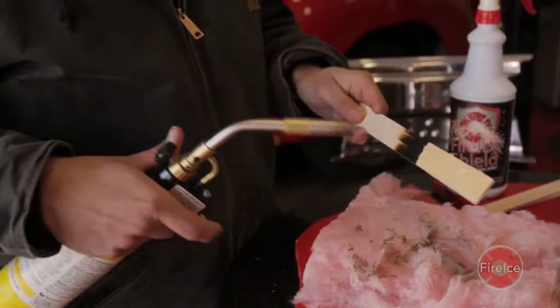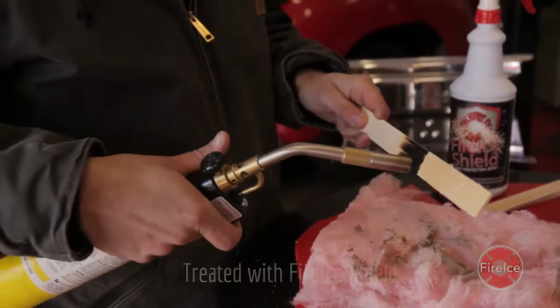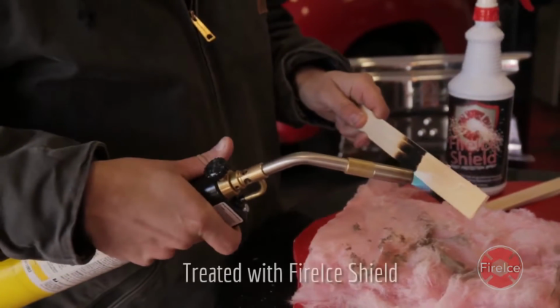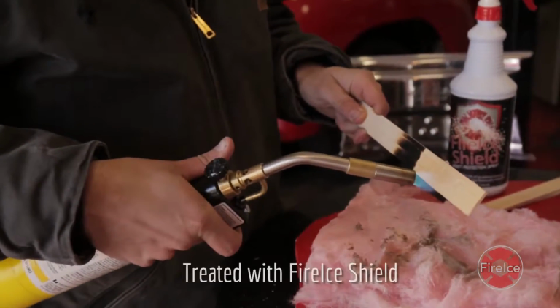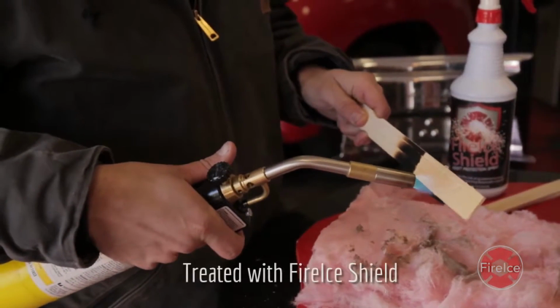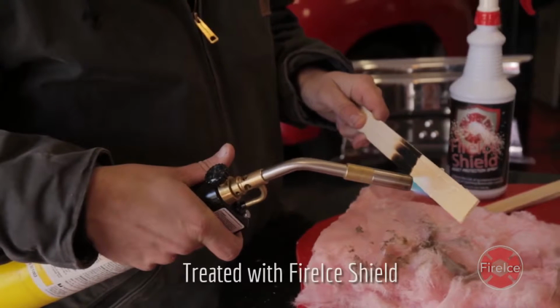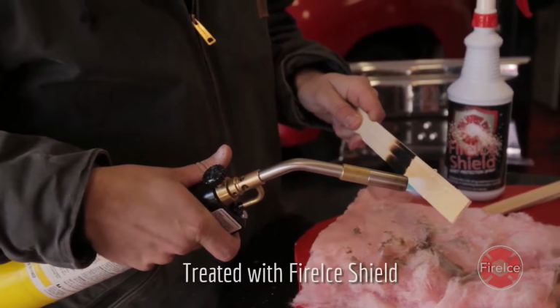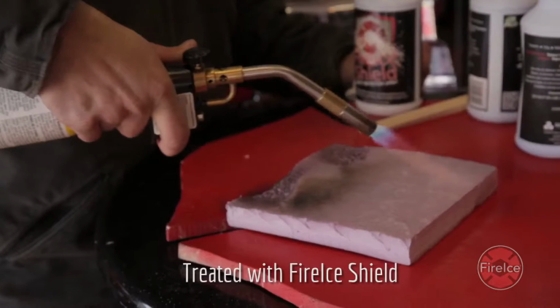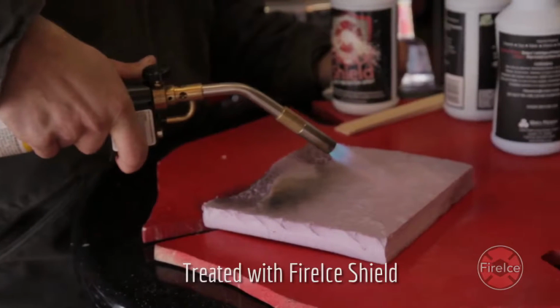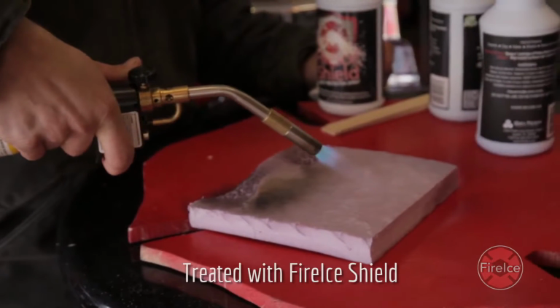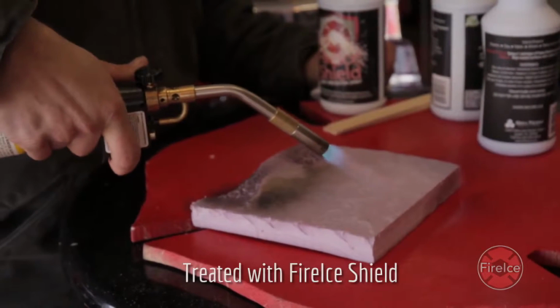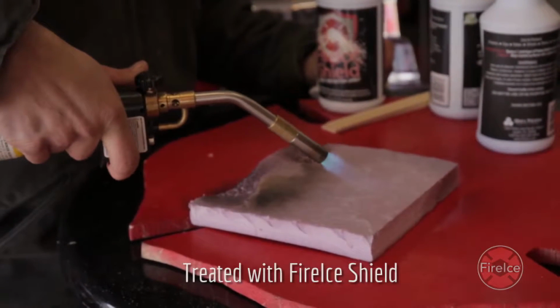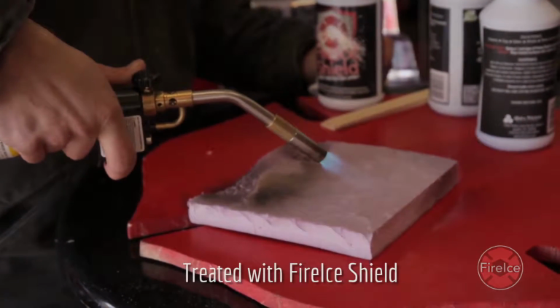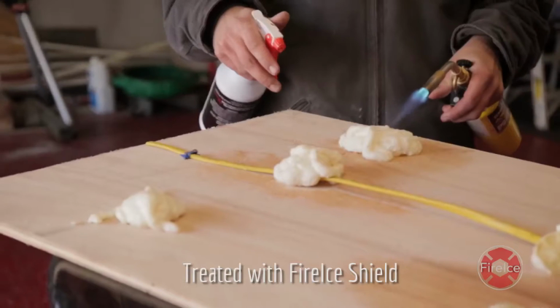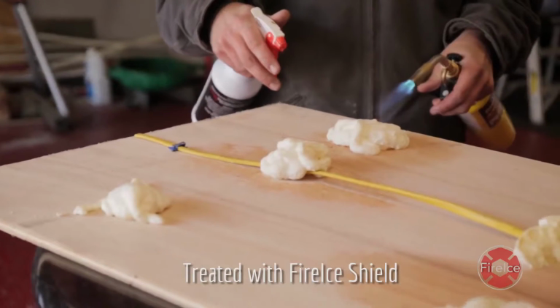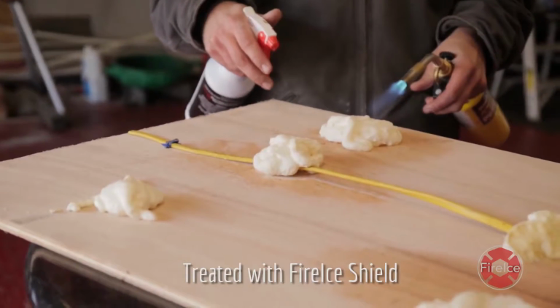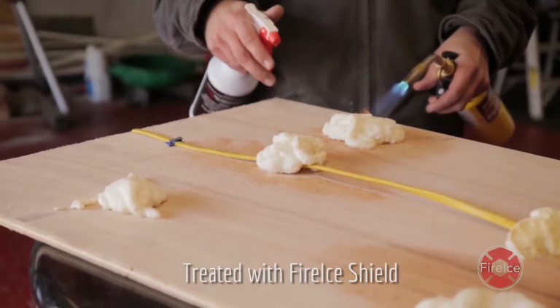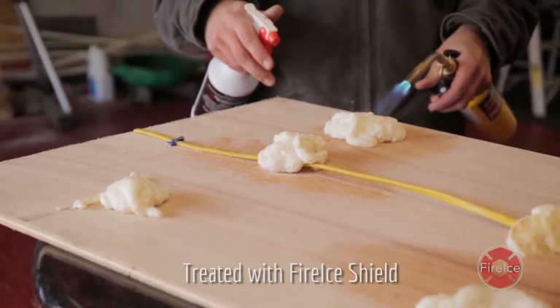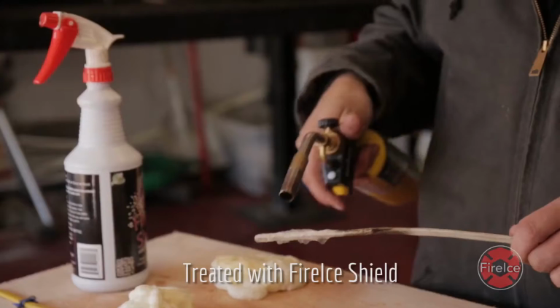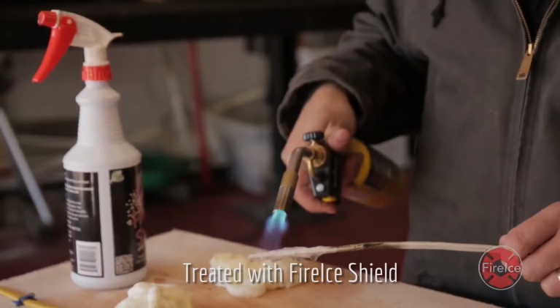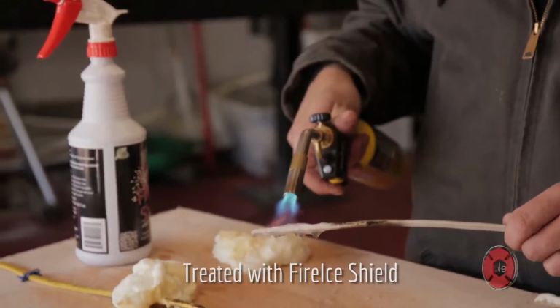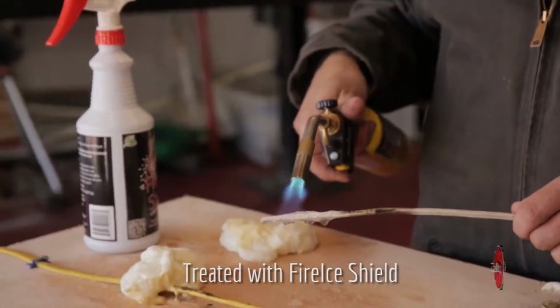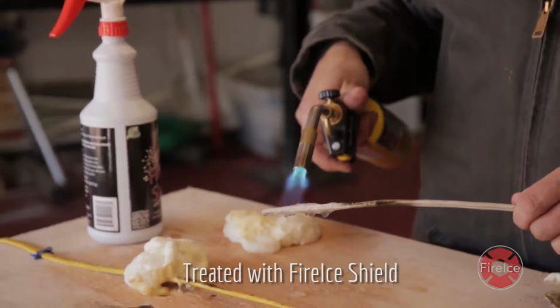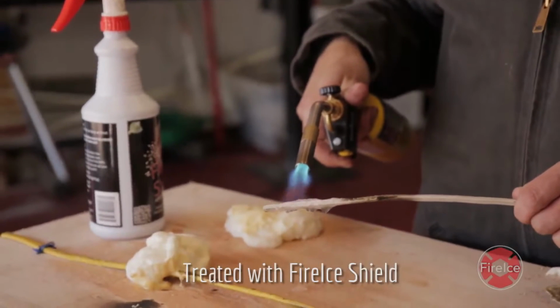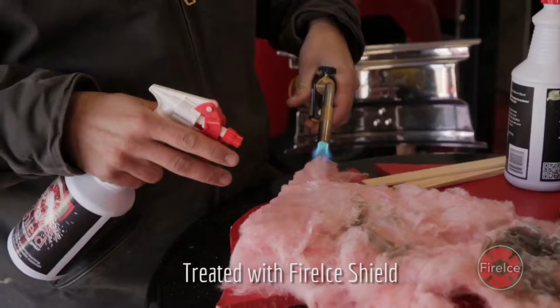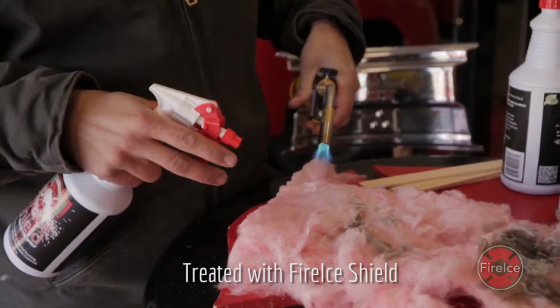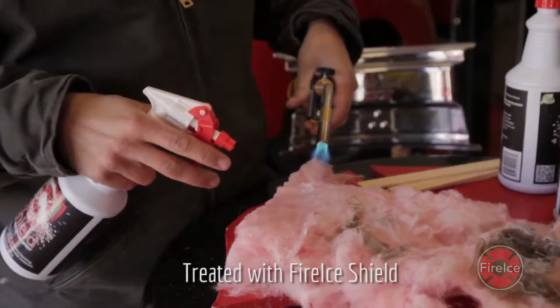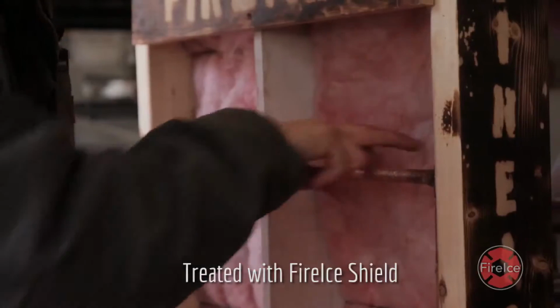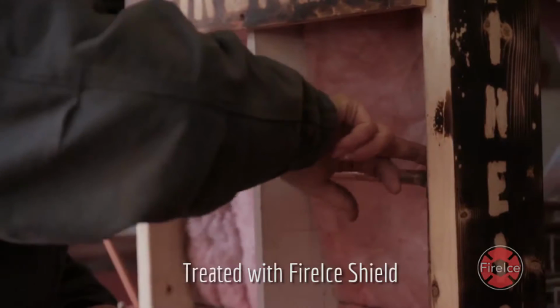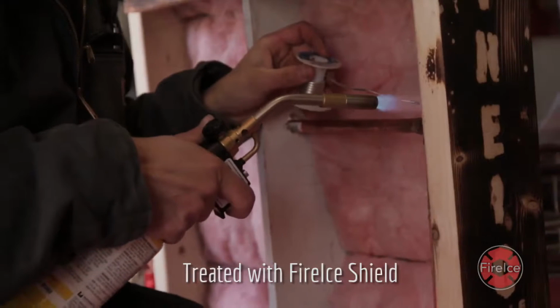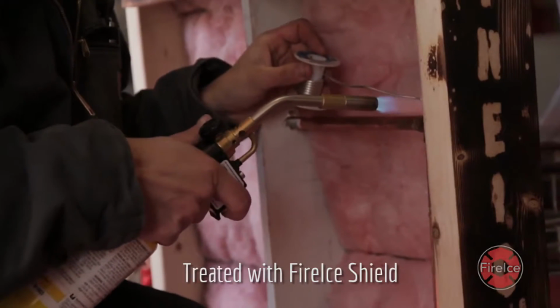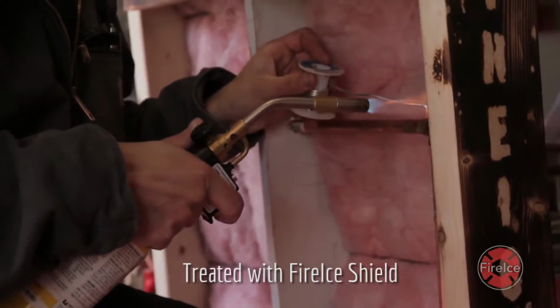FireEyeShield provides ample protection for everything from tightly soldered parts to the most fiercely burning metals. When treated, FireEyeShield Spray protects these highly flammable materials from intense heat while also blocking heat transfer.